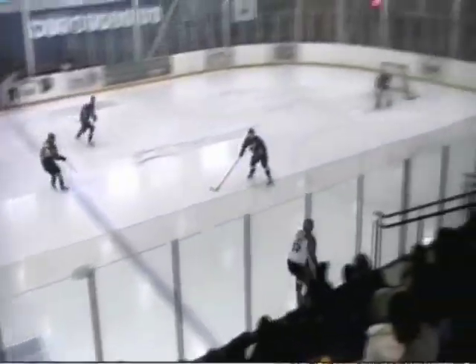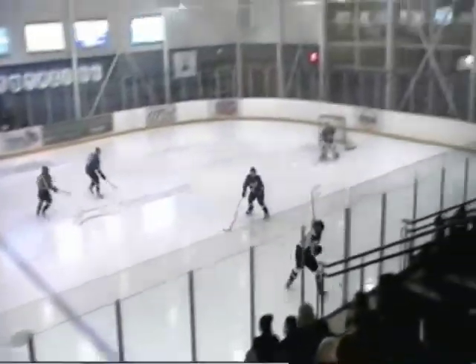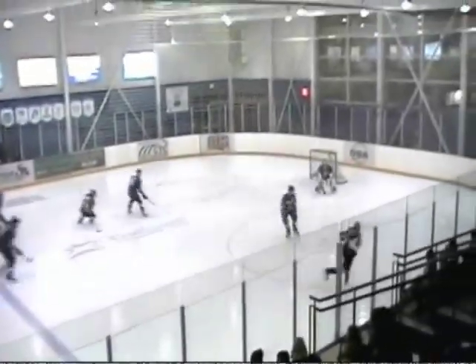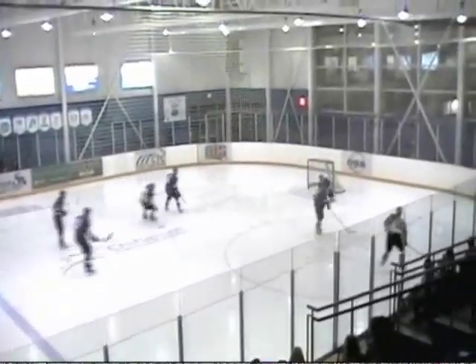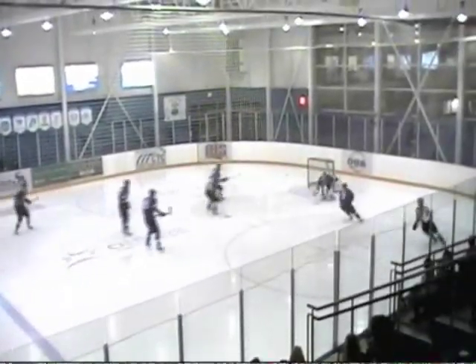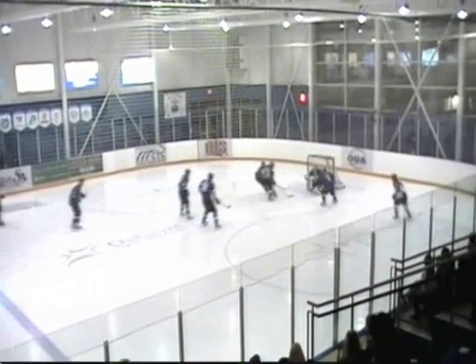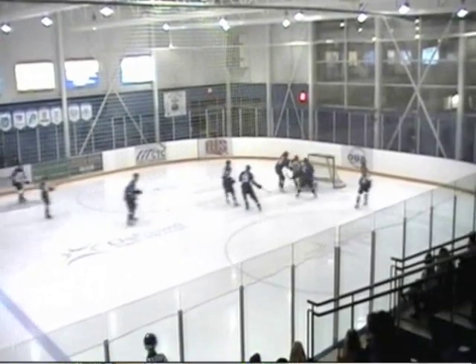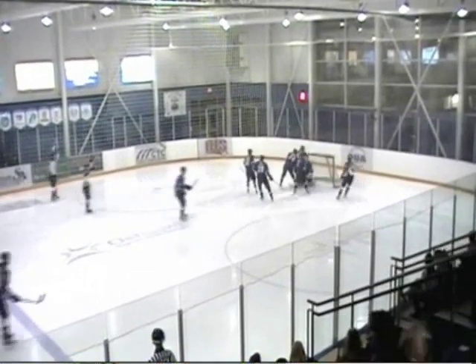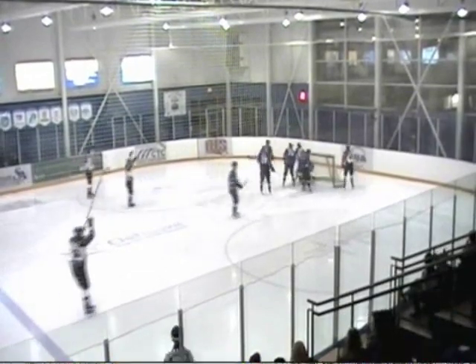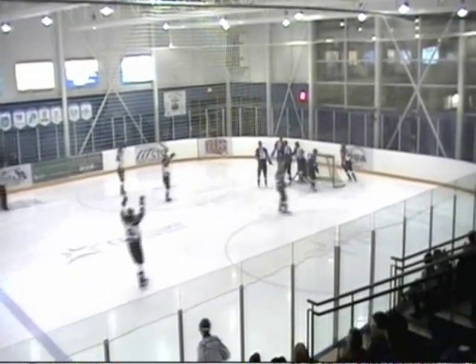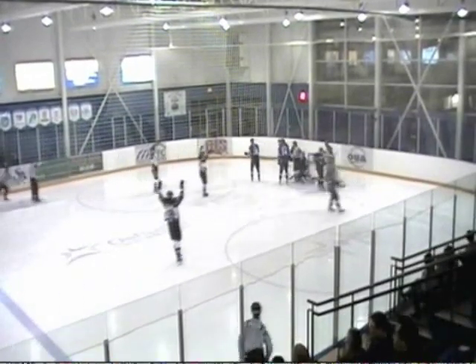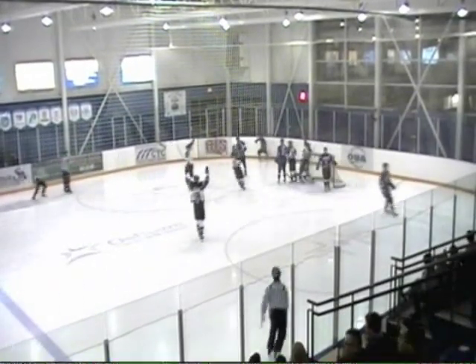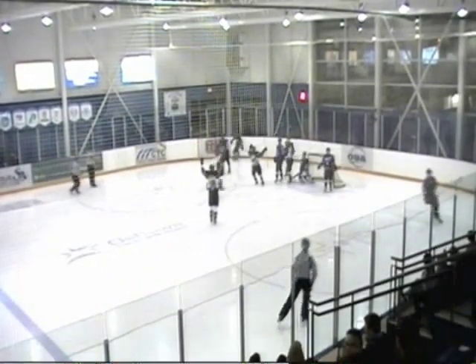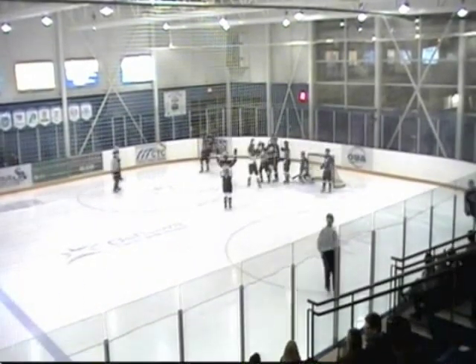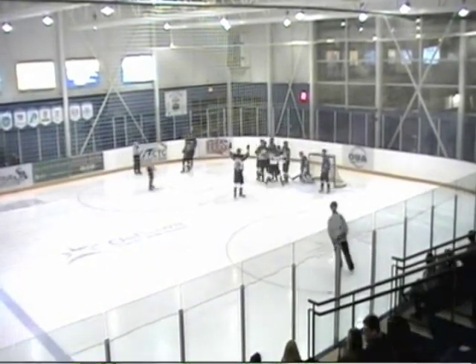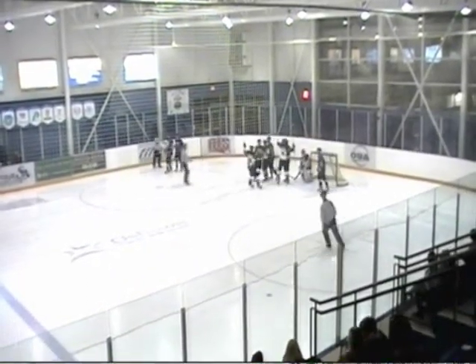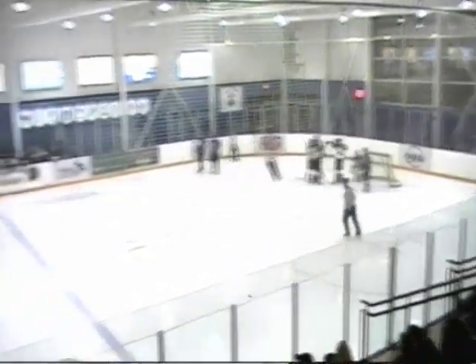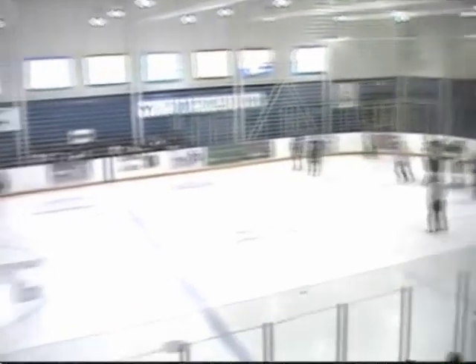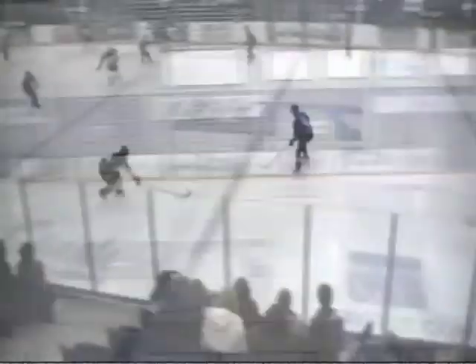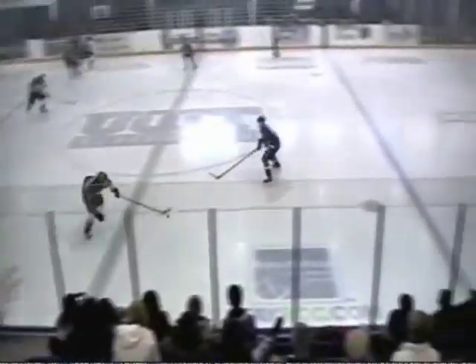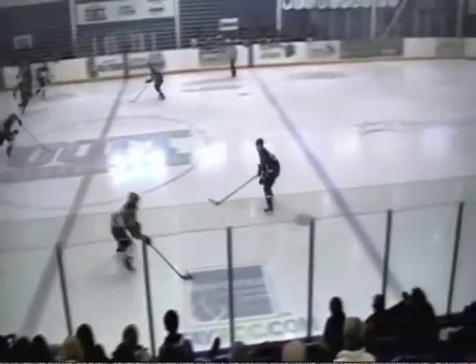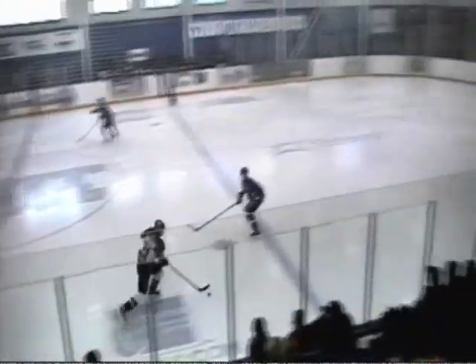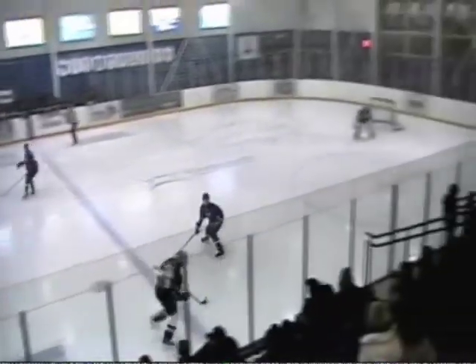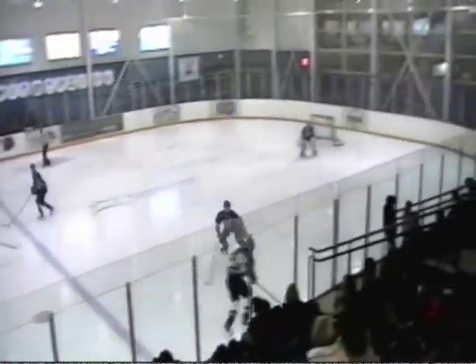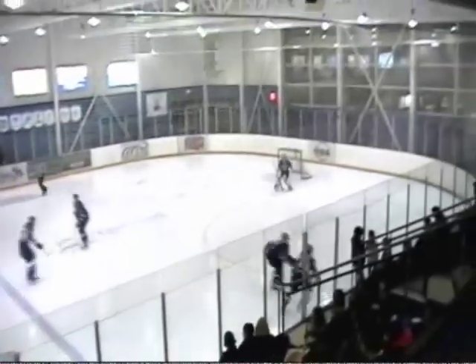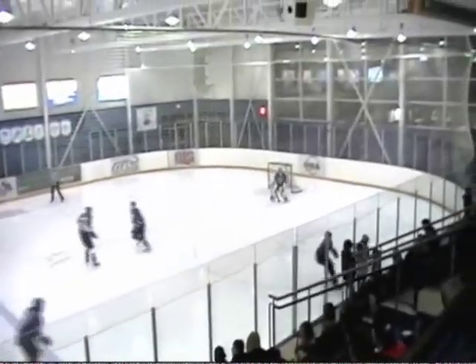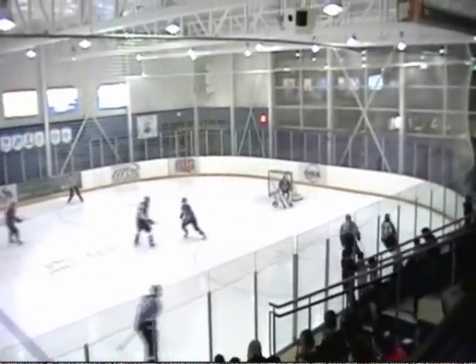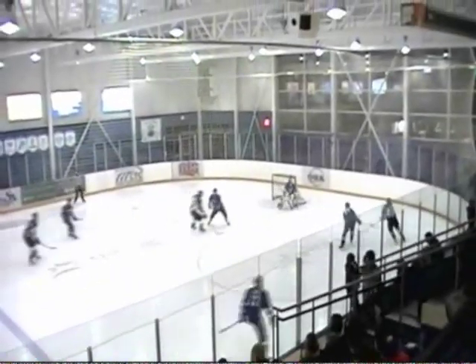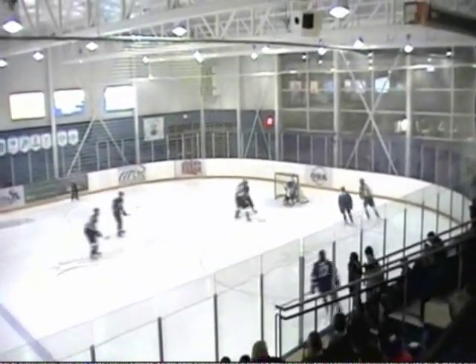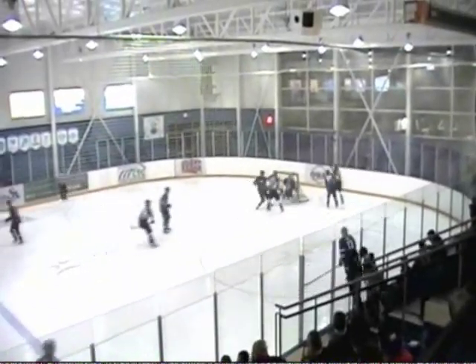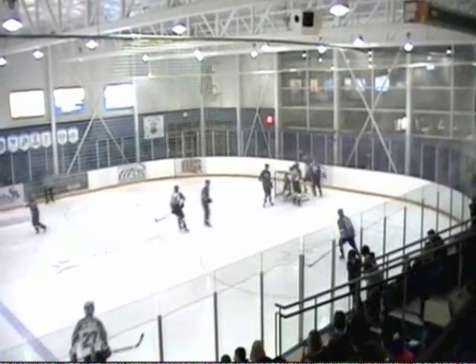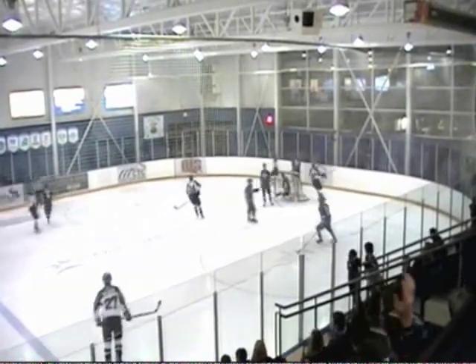And over the line, there's a shot — that is stopped. Rebounding, tapping it on the rebound! I'm not sure if it was LeVar. And over the line, there's a sharp angle shot. And he scores!